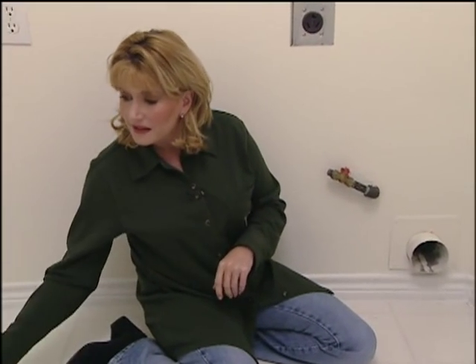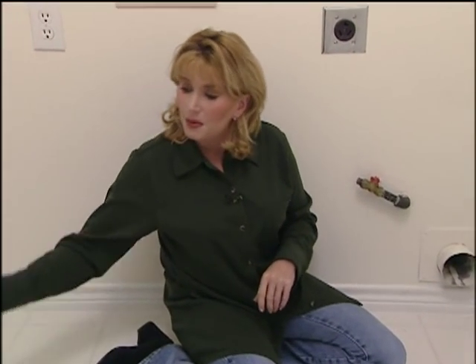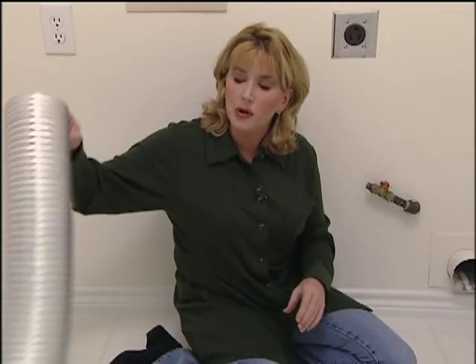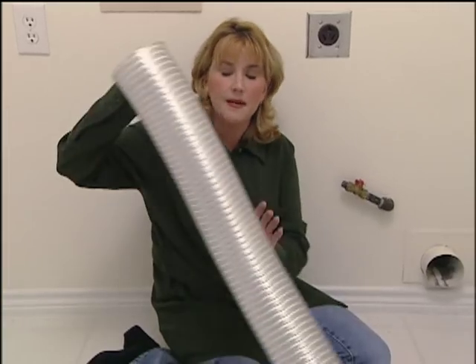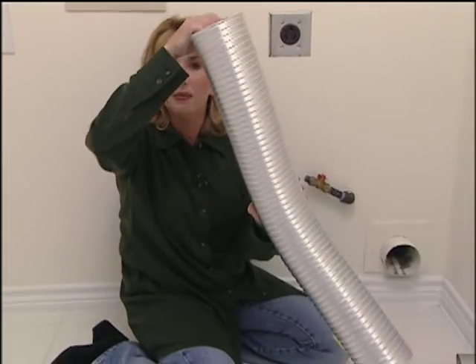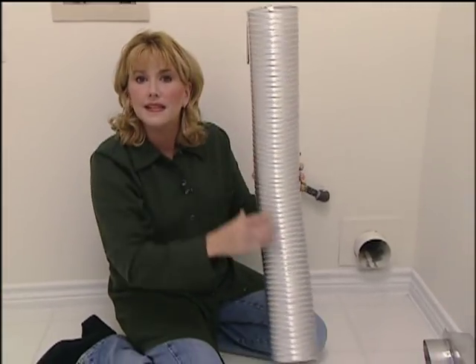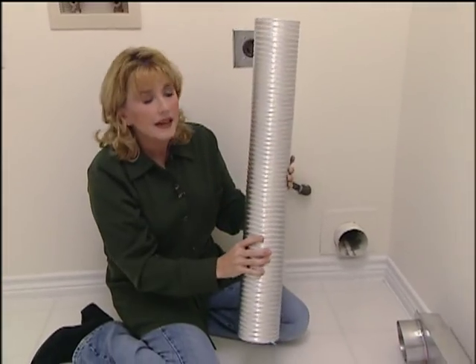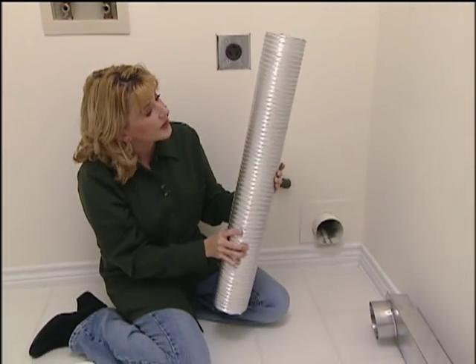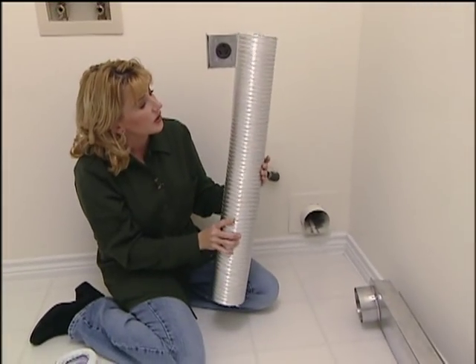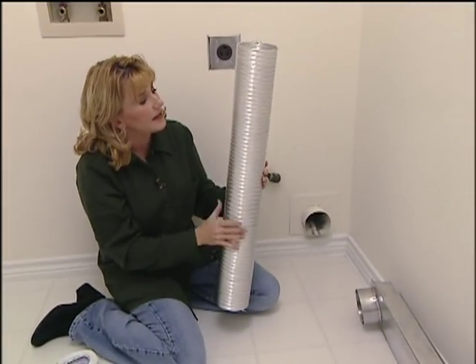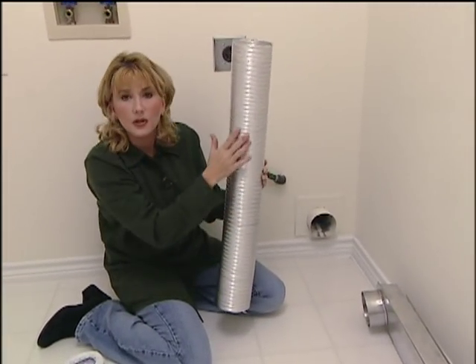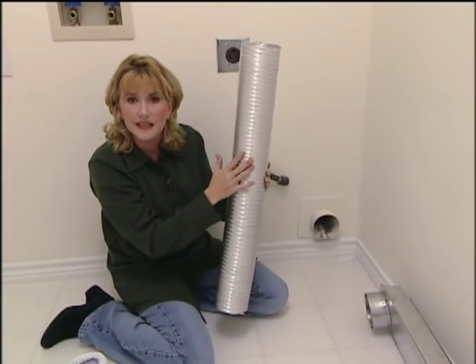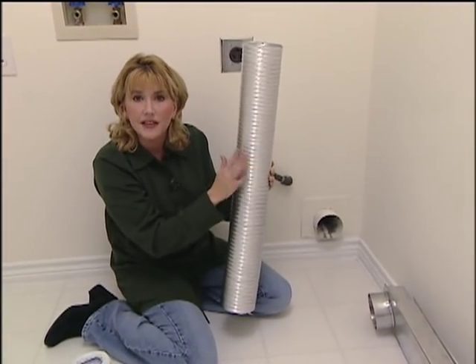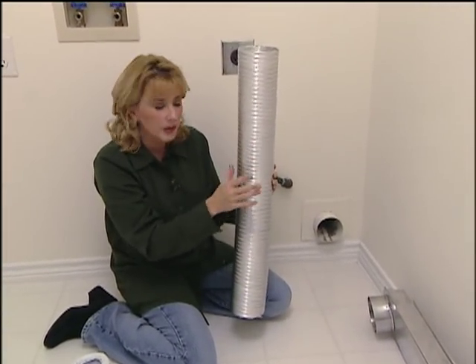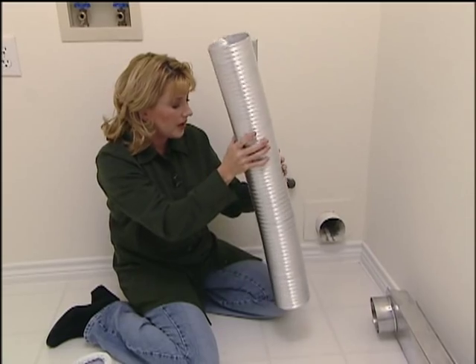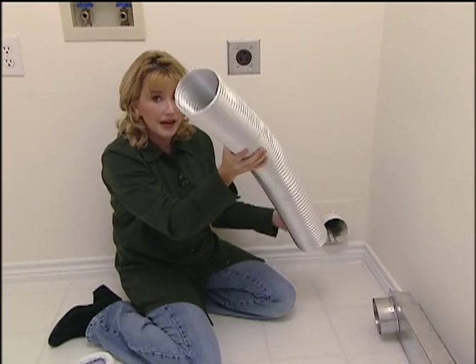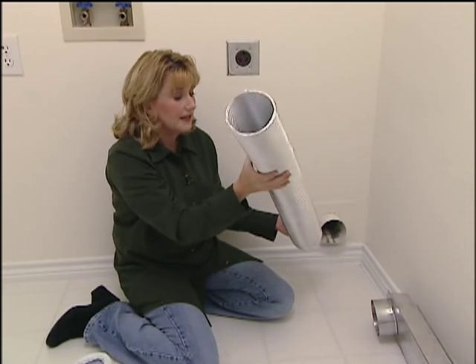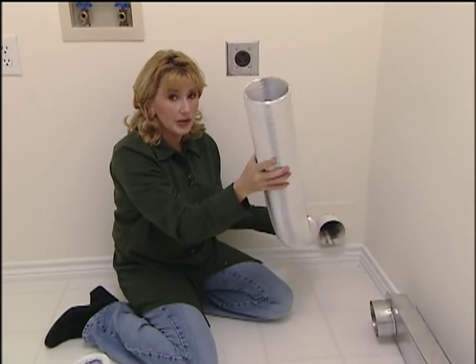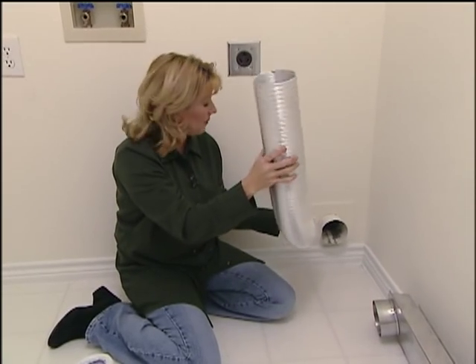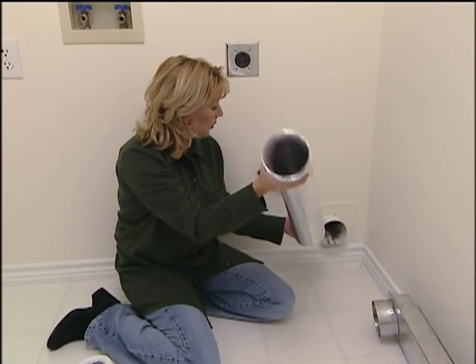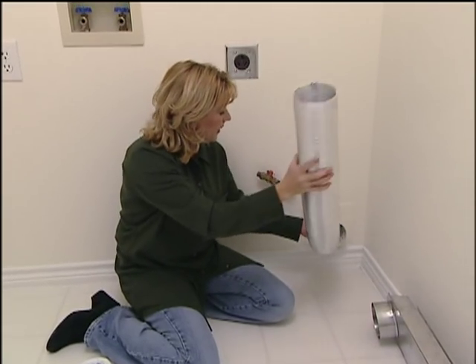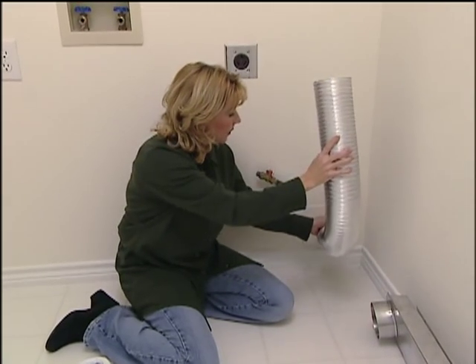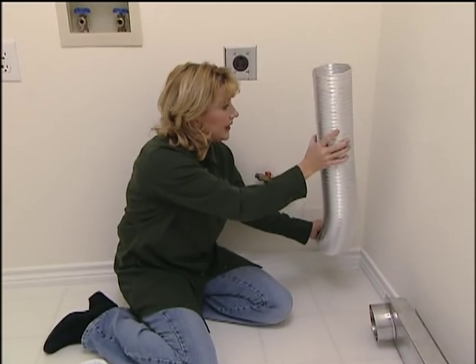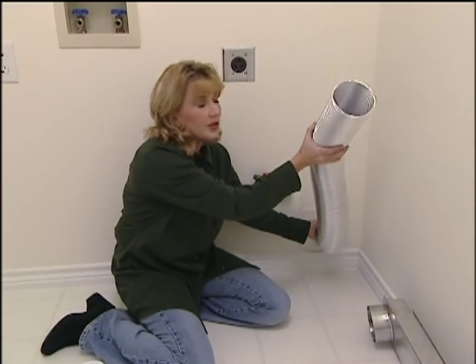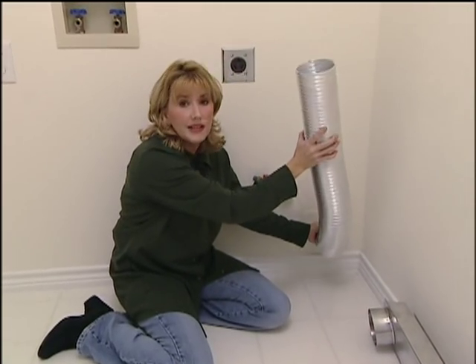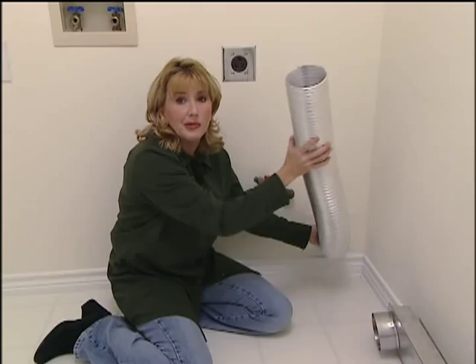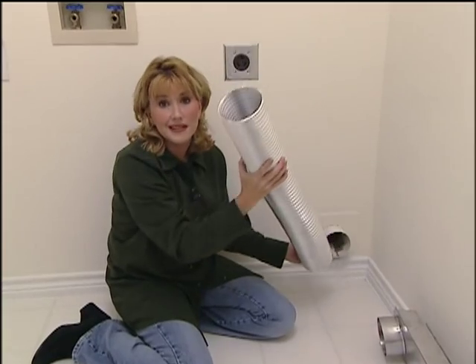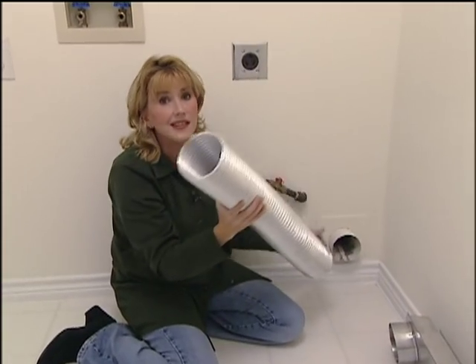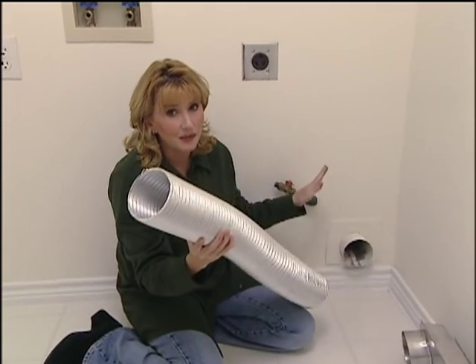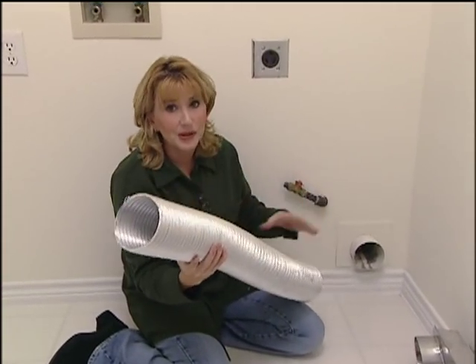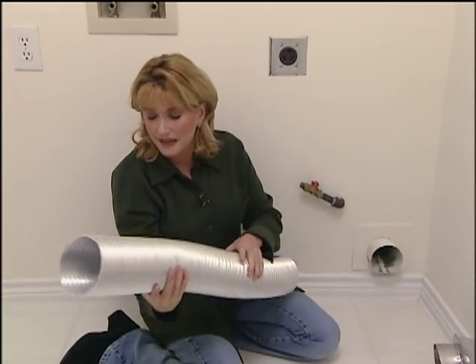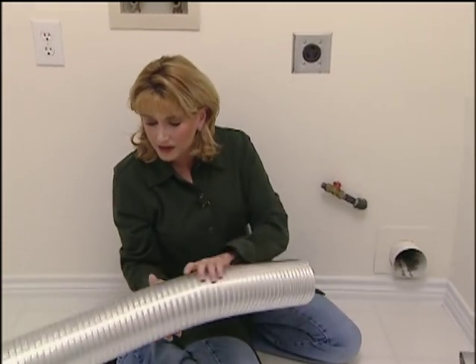This is probably one step better because it doesn't collect near as much lint — the surface inside of it is smoother. But this will take up more room. It will bend any direction you need it to, but it takes up more room, and that's not good.